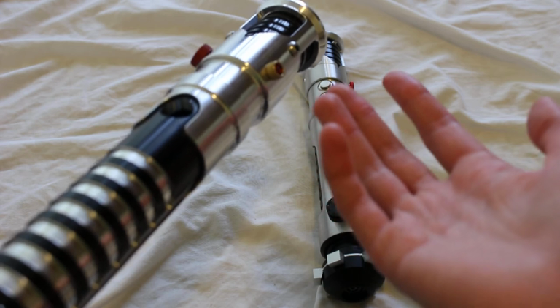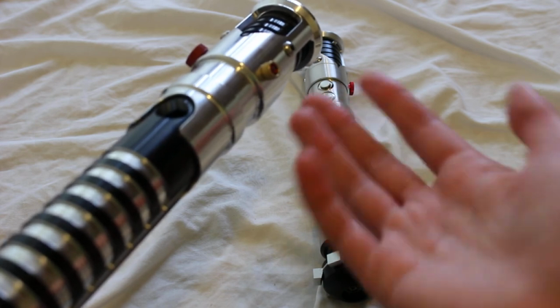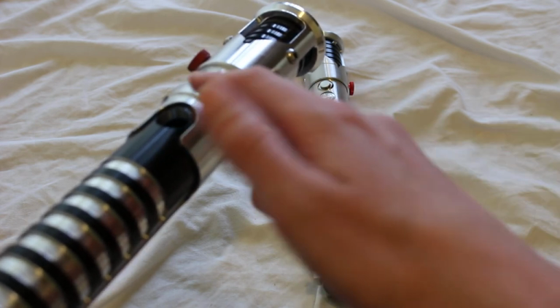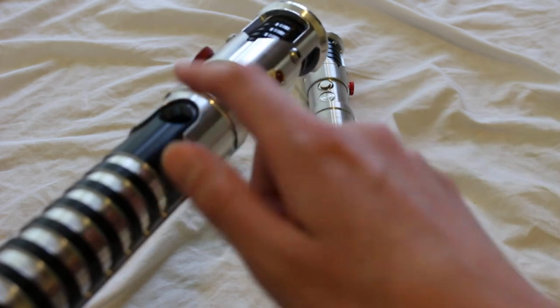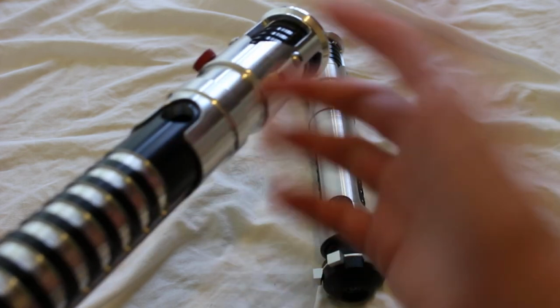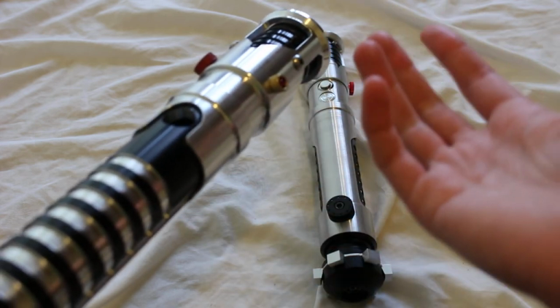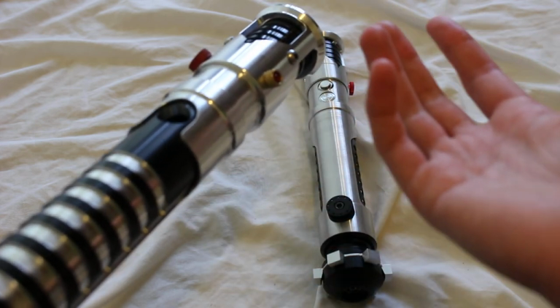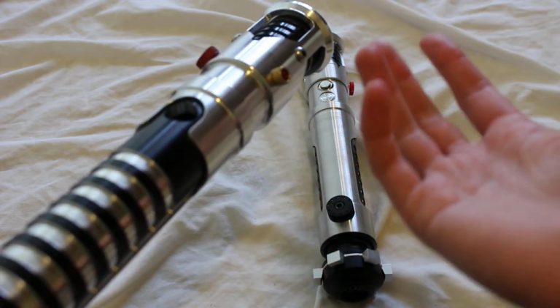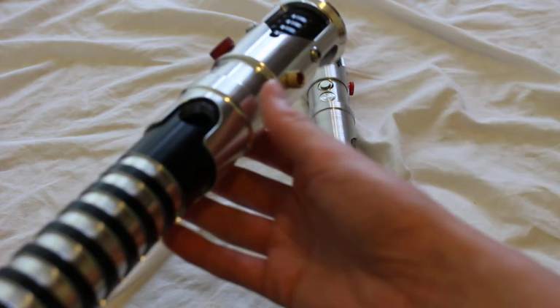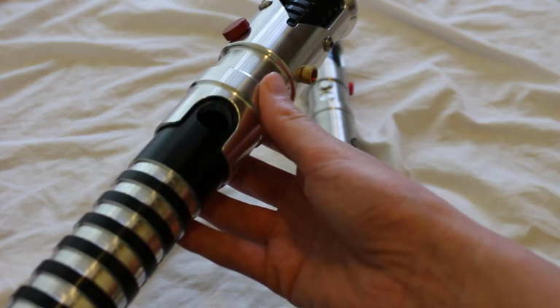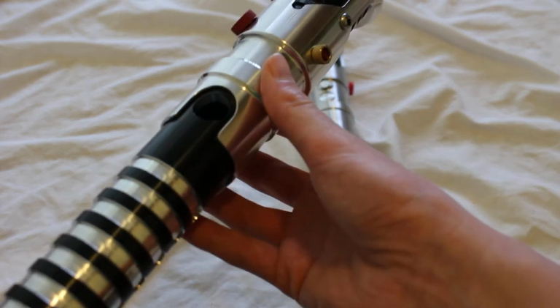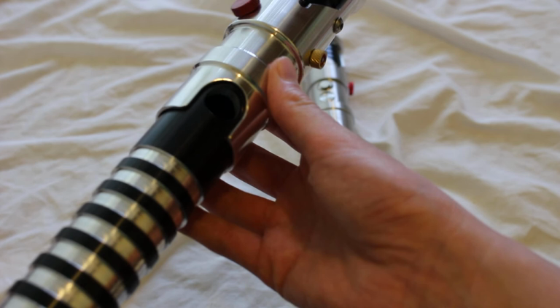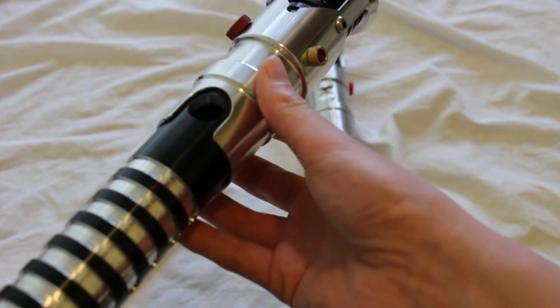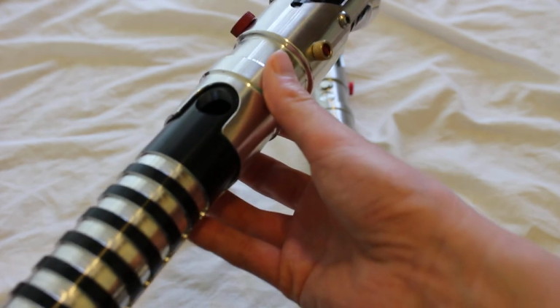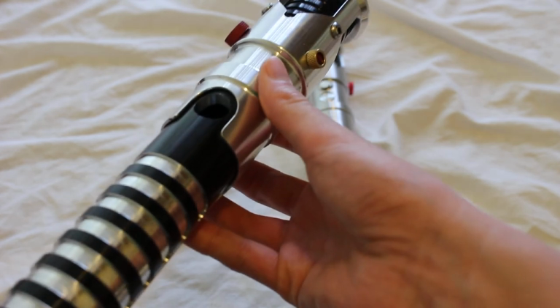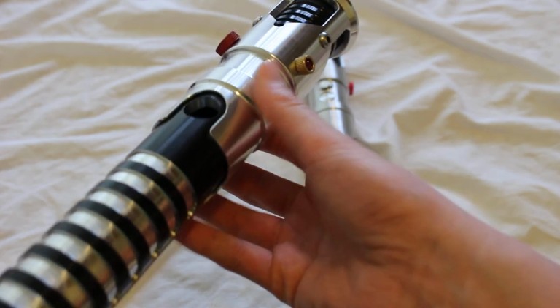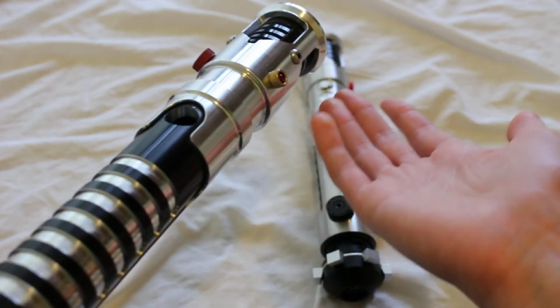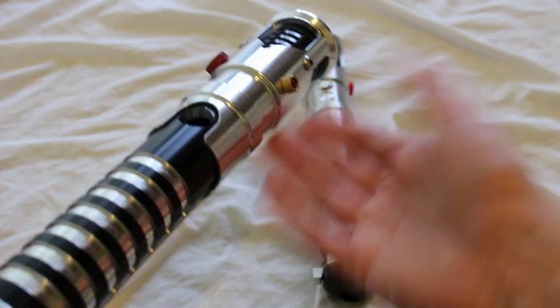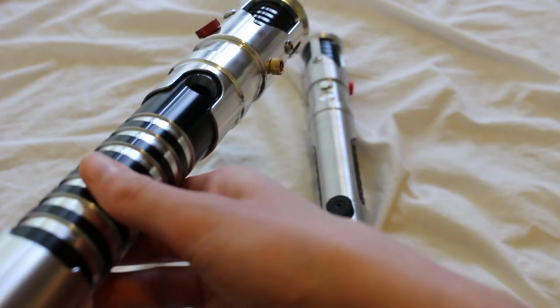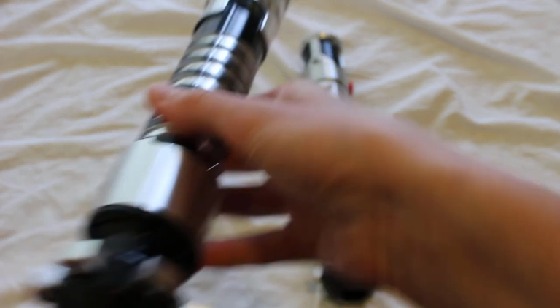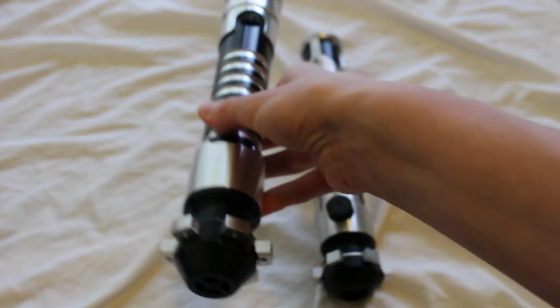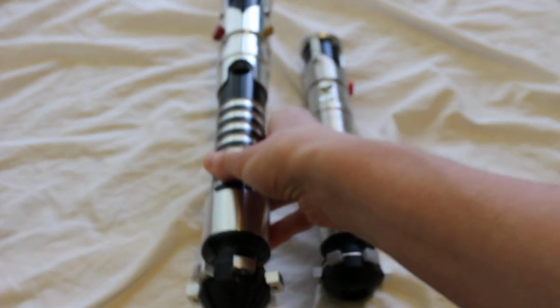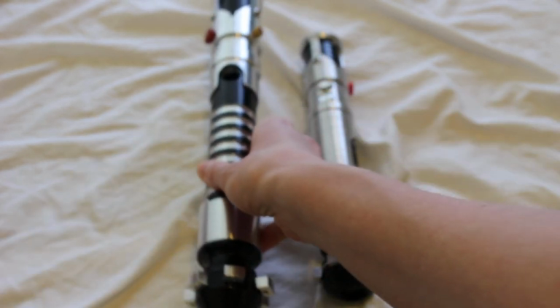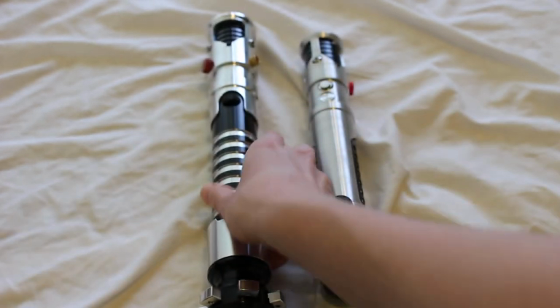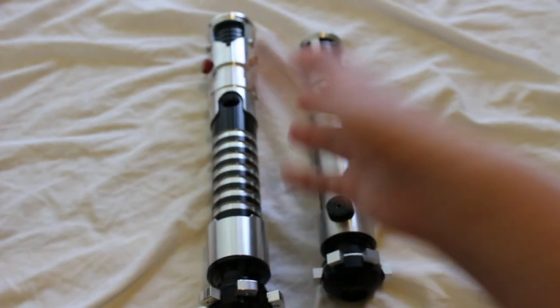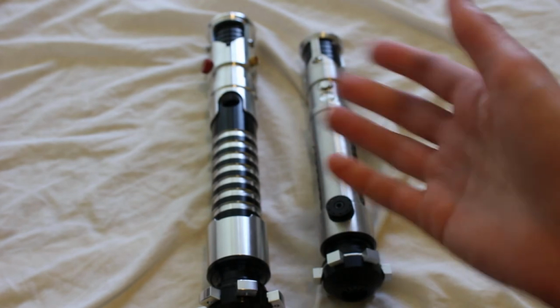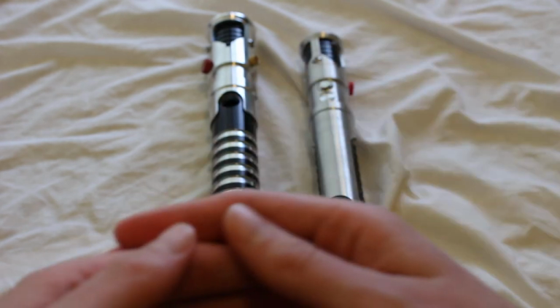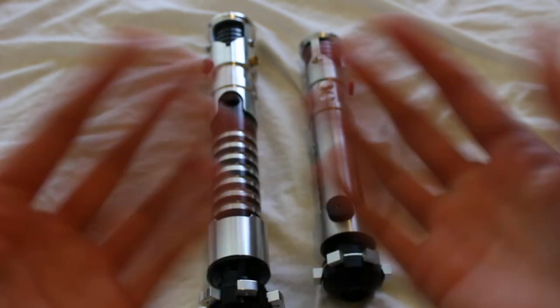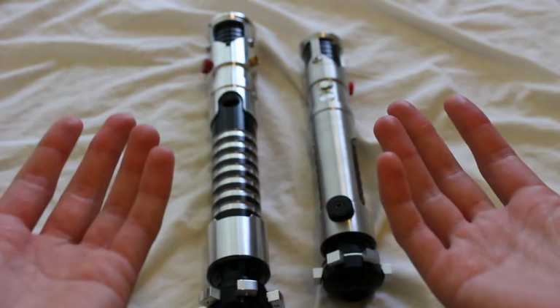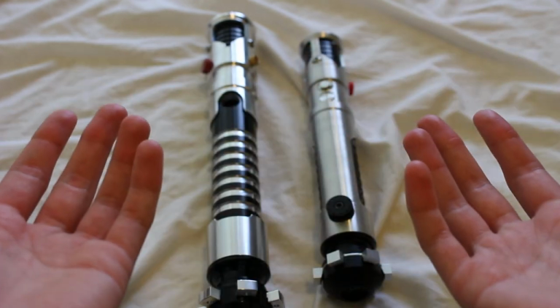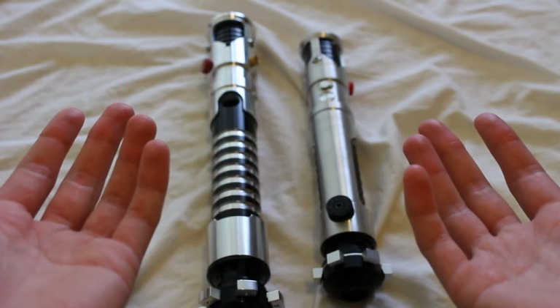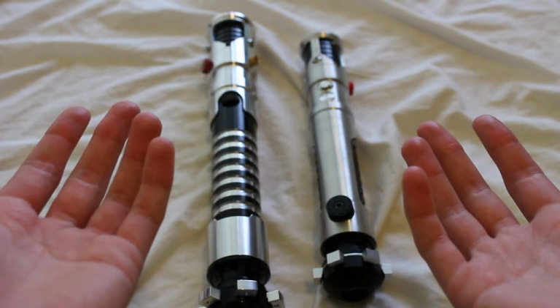It just kind of plugs up a hole in the saber and makes it look a little cooler and more display-worthy. So that's a dummy switch in a nutshell — let me know what you guys think in the comment section.